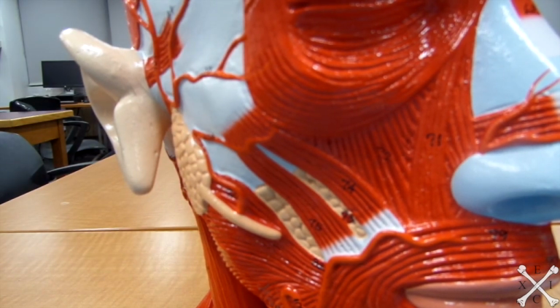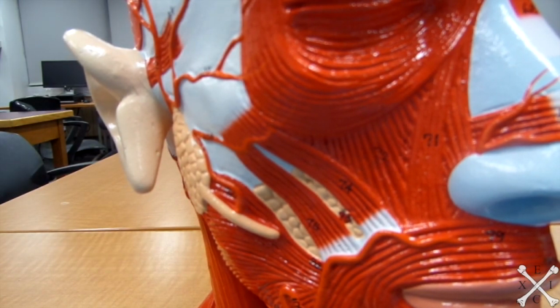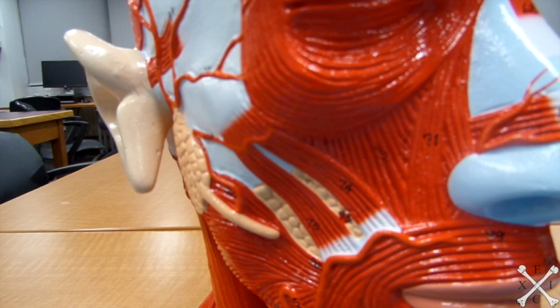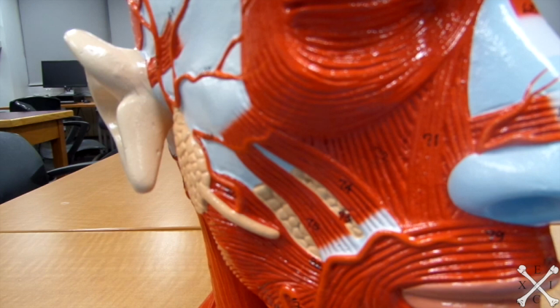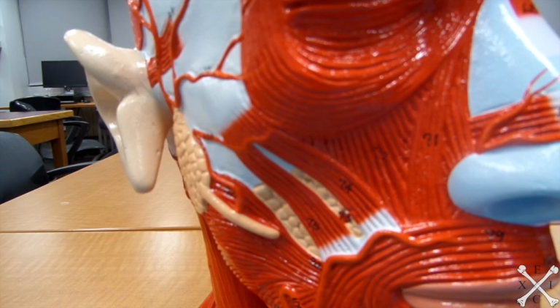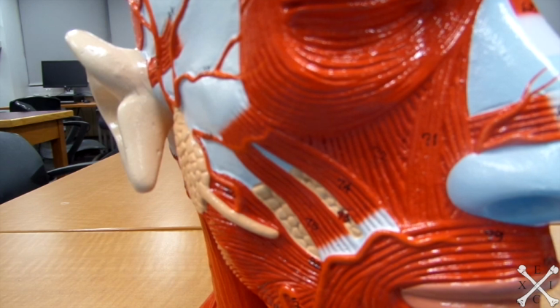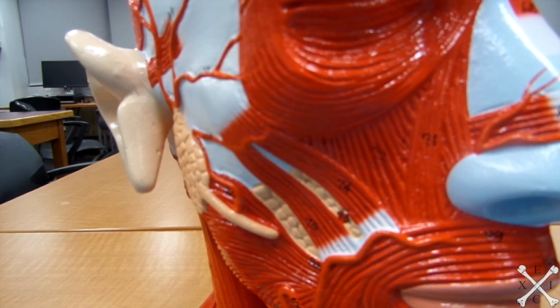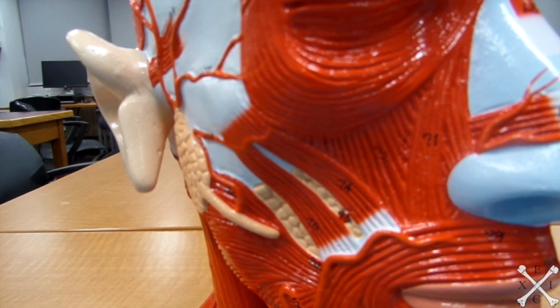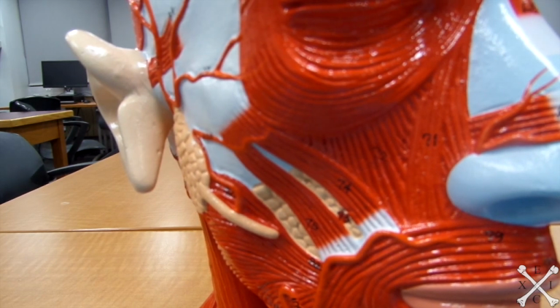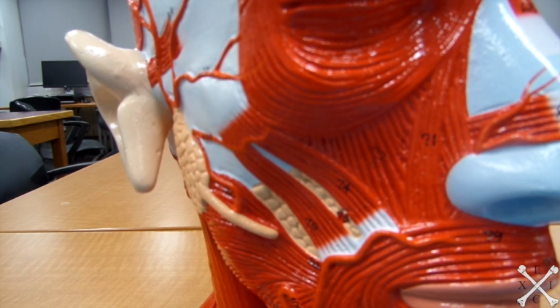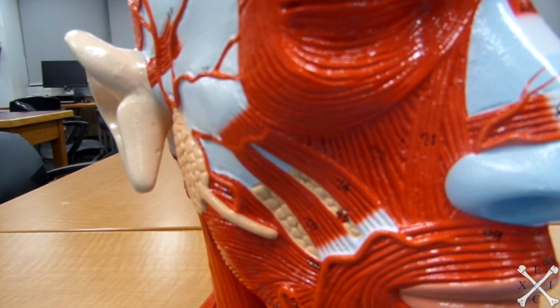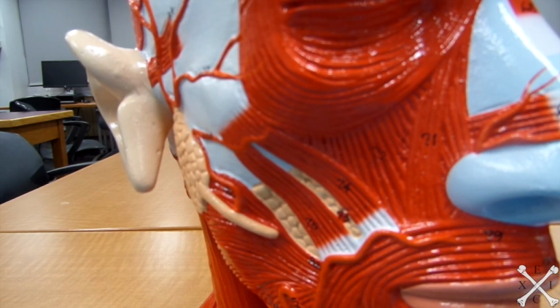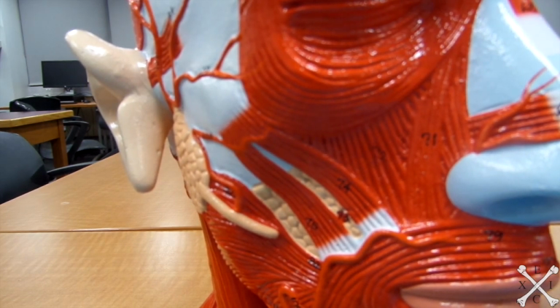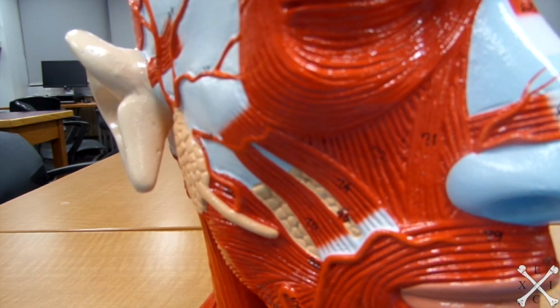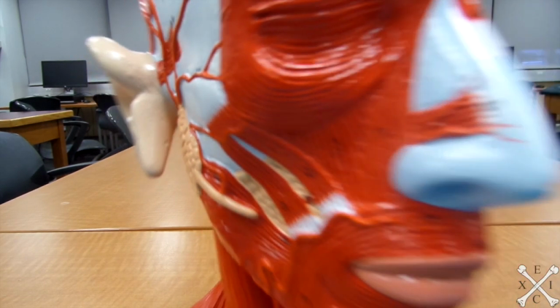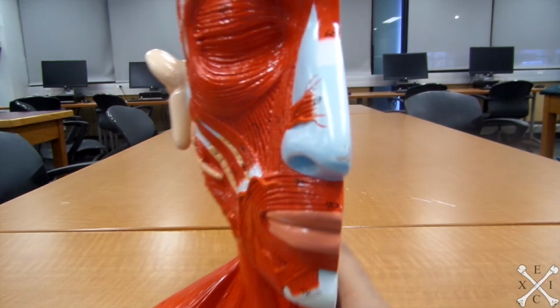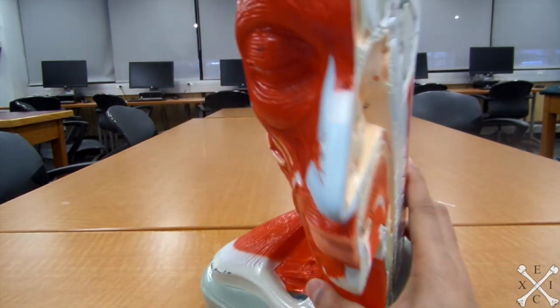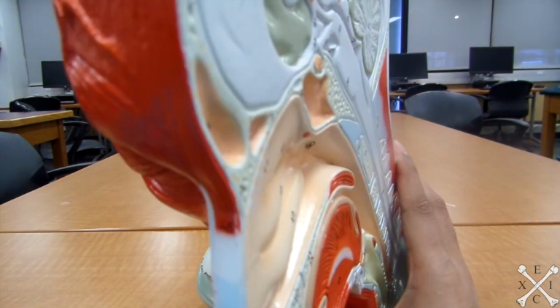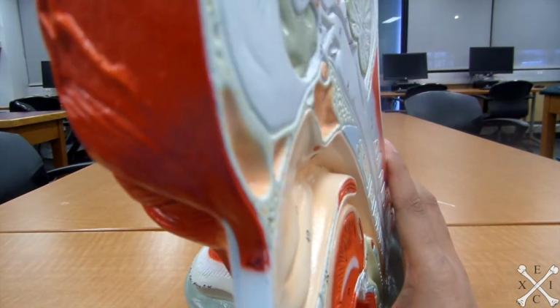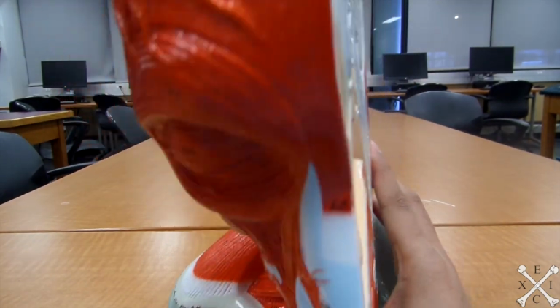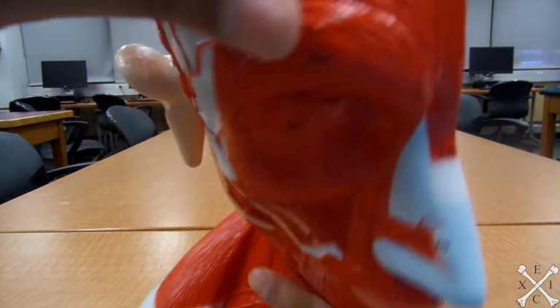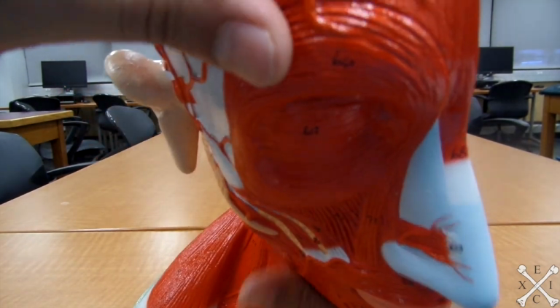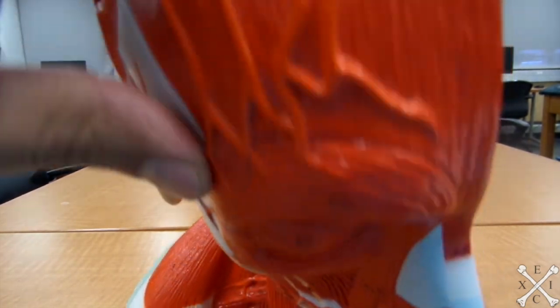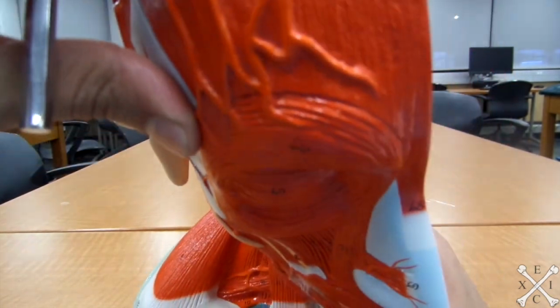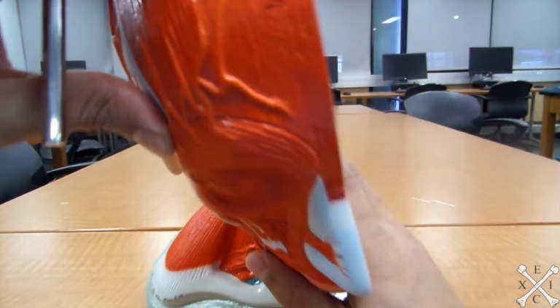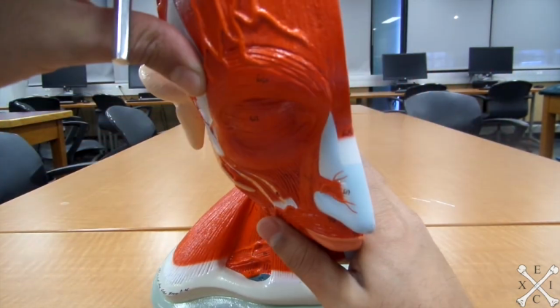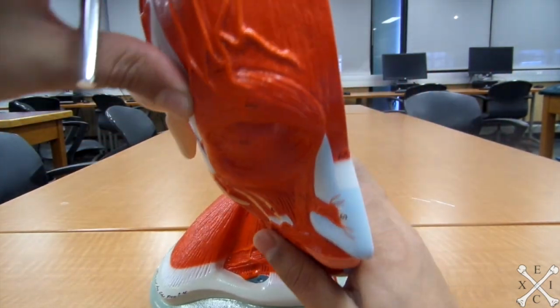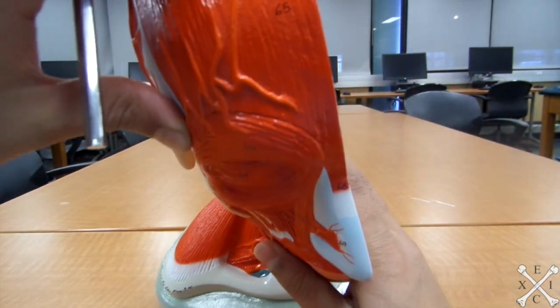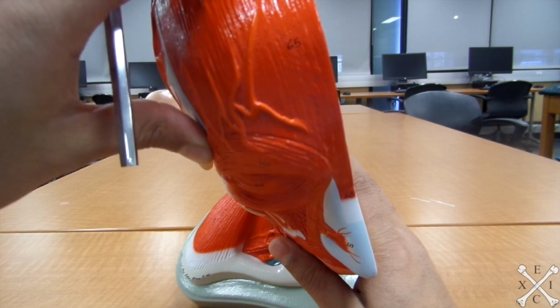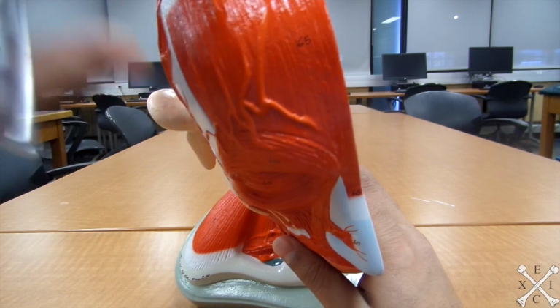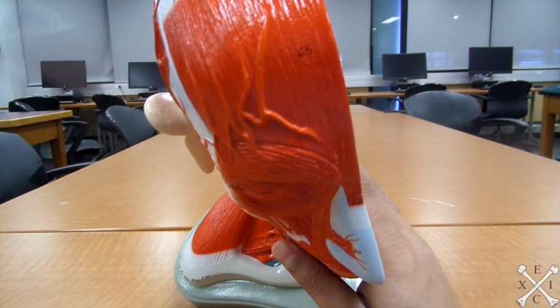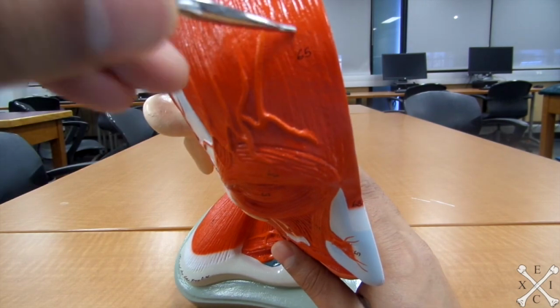The epicranius, also known as the frontalis muscle, raises the eyebrows and wrinkles your forehead. Frontalis — it's in the name — and it's right there.